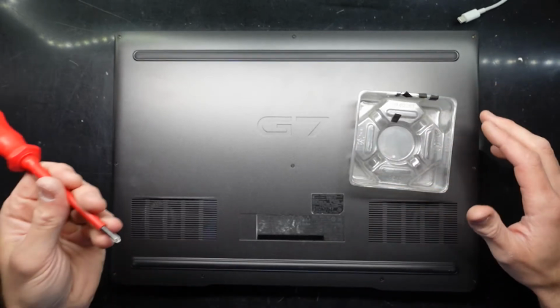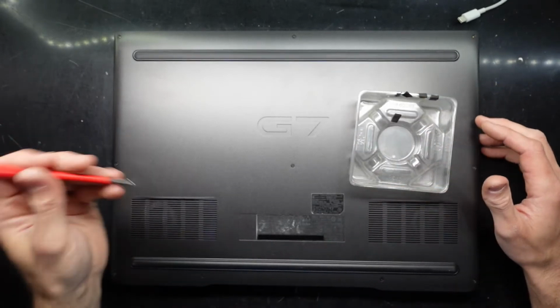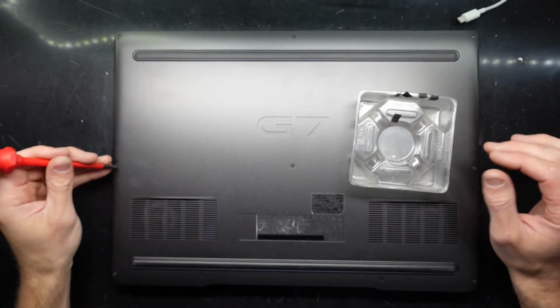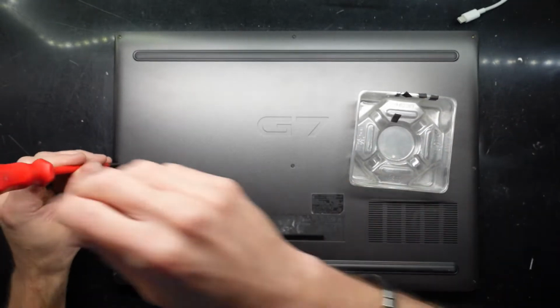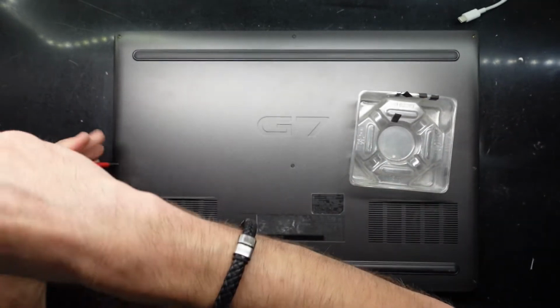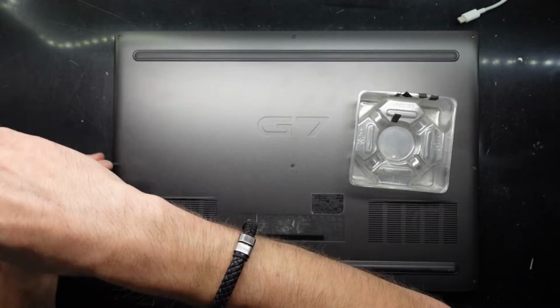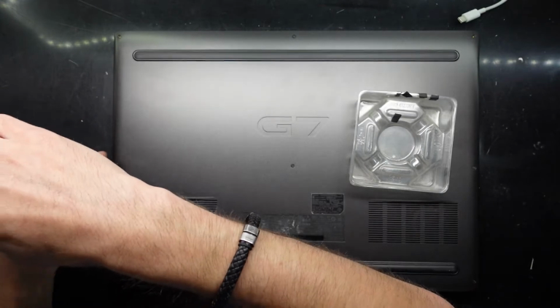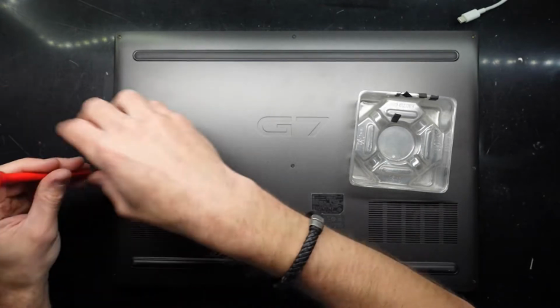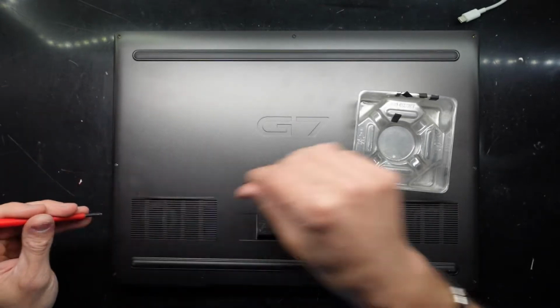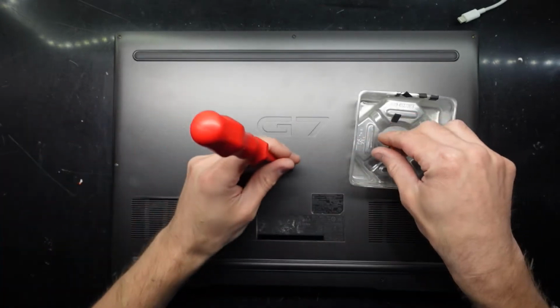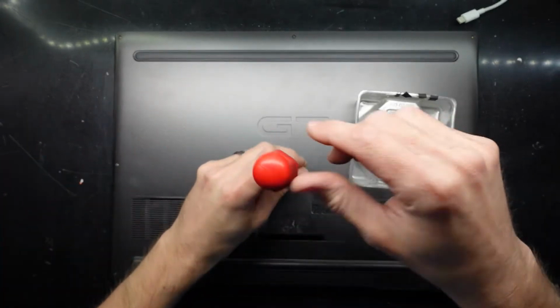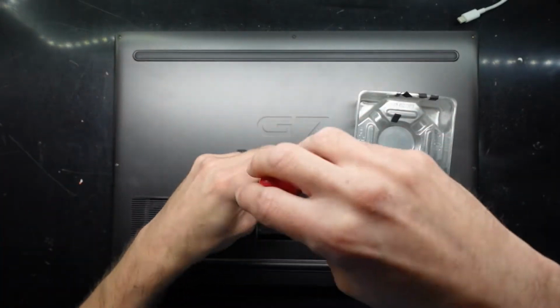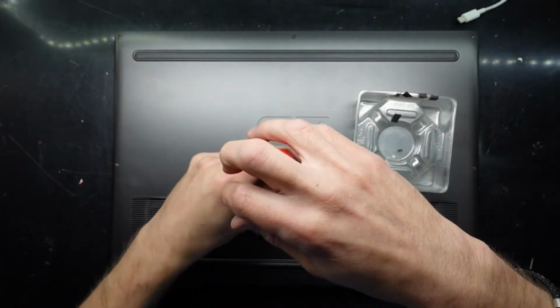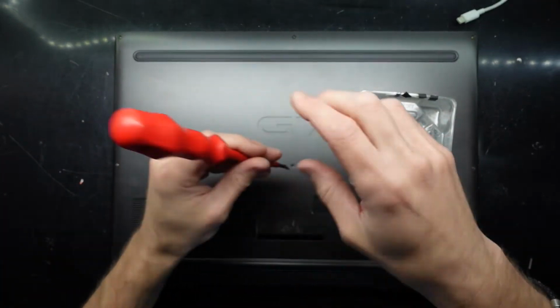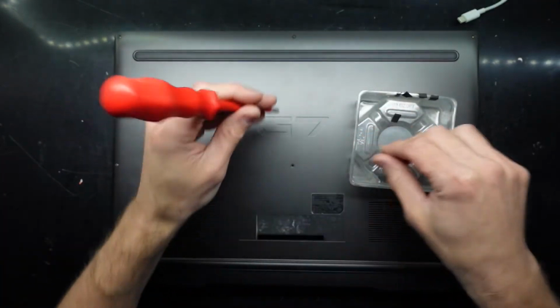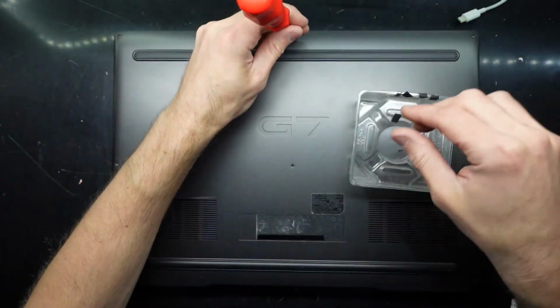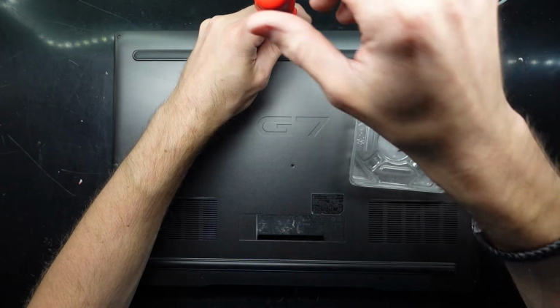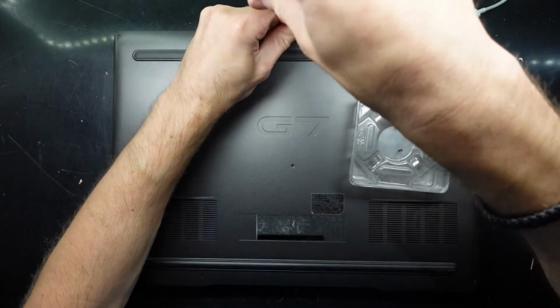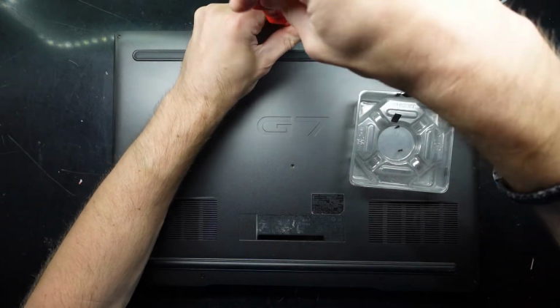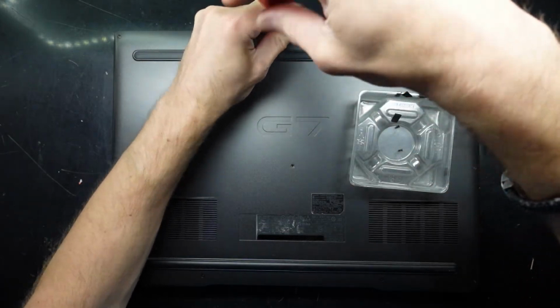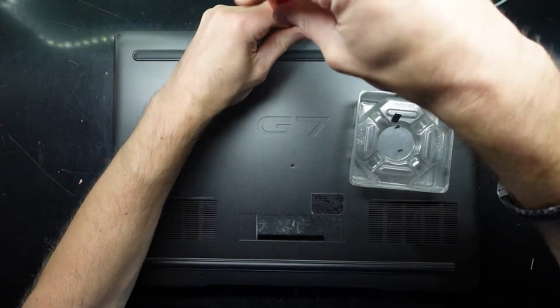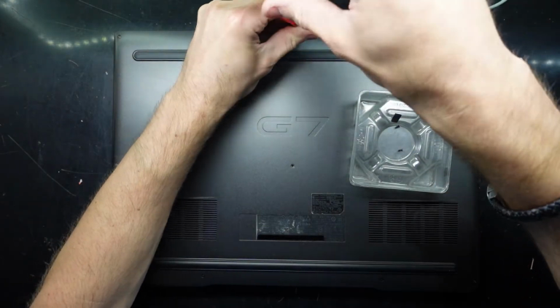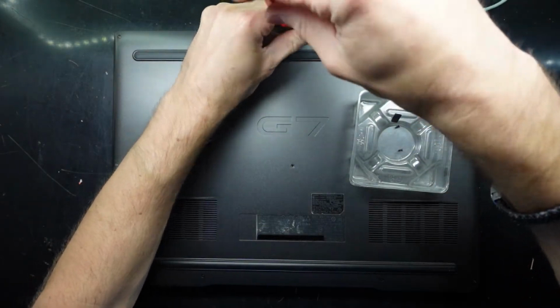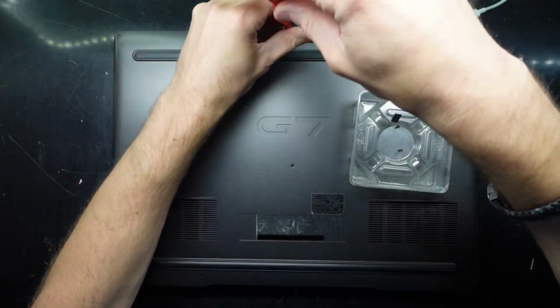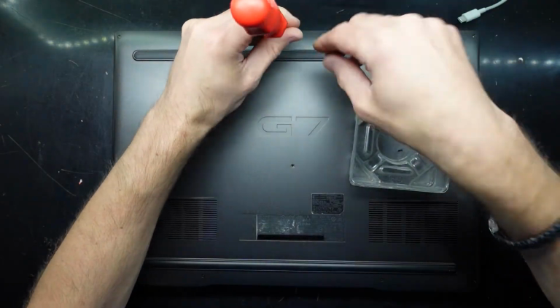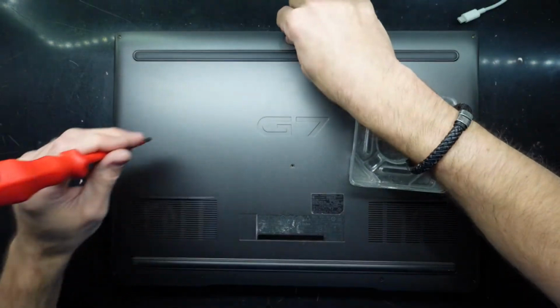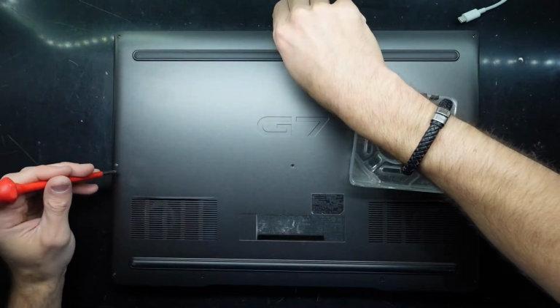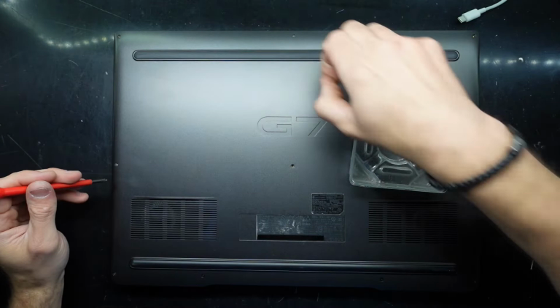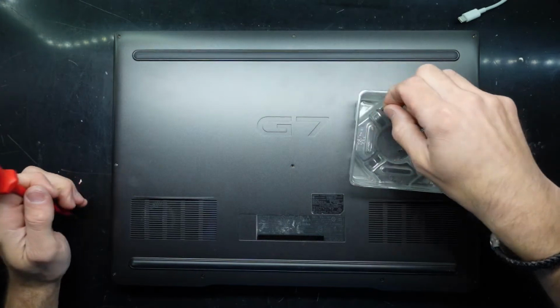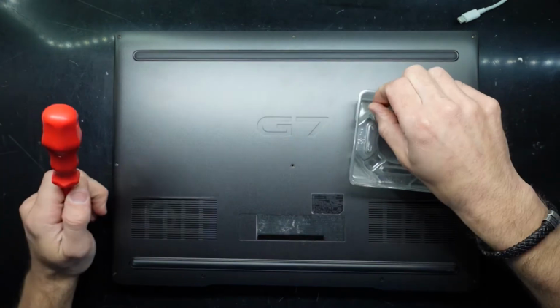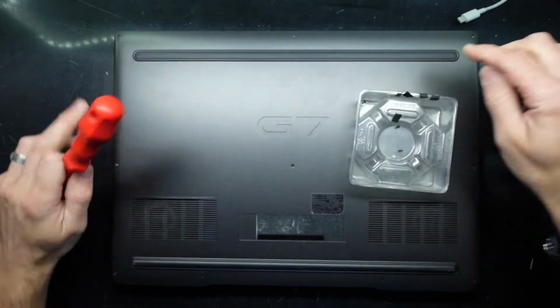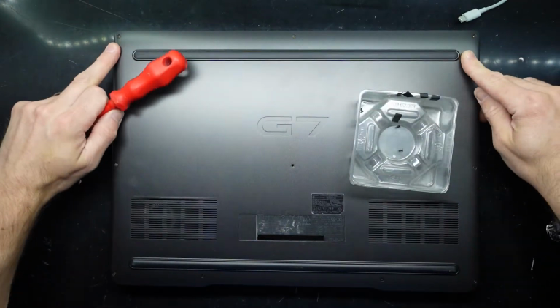I'm going to need a small Phillips head screwdriver and somewhere to put the screws. The screws here I do predict will be of a slightly different length. There are two missing at the front on this one, so I won't be undoing the two at the very front, which is here and here.